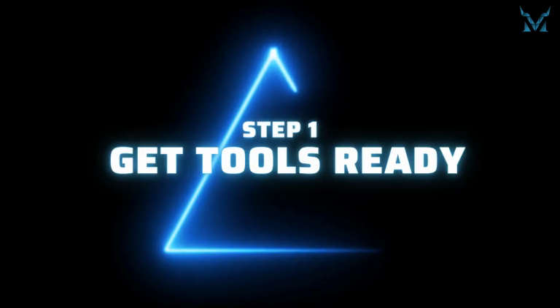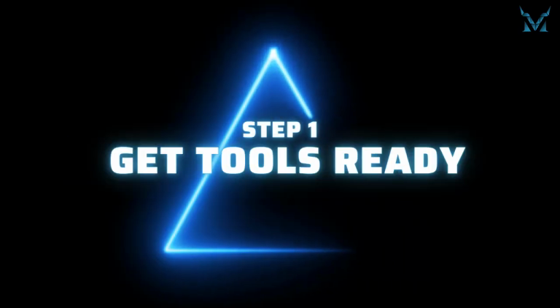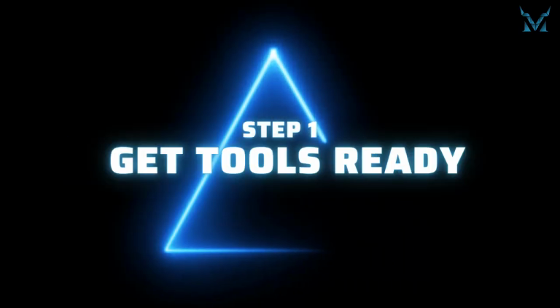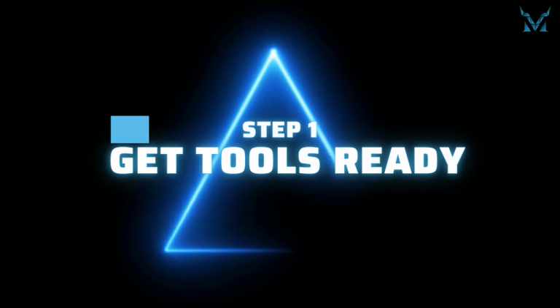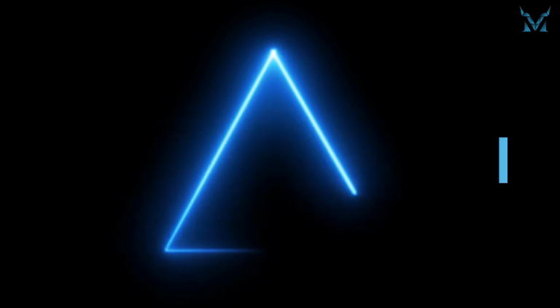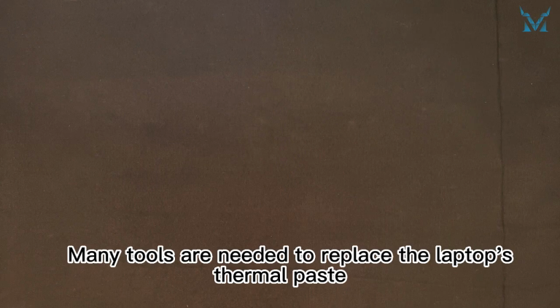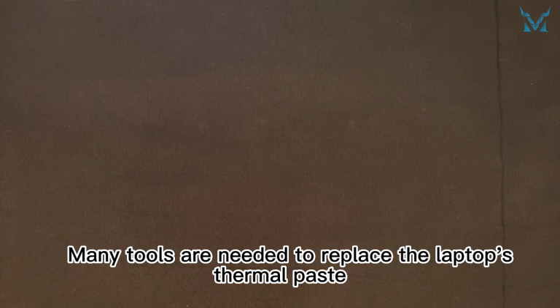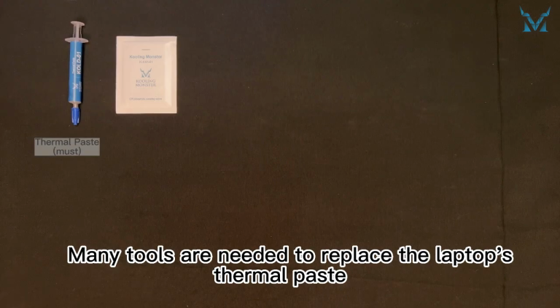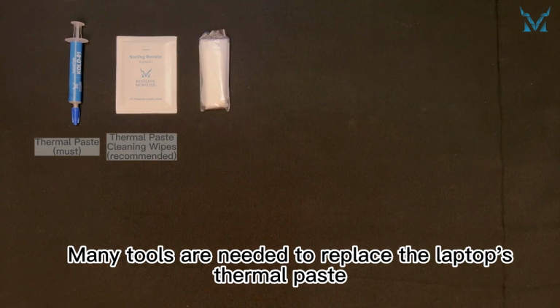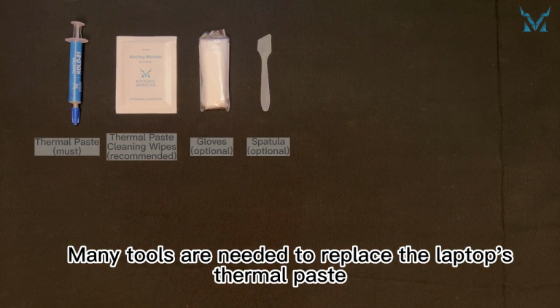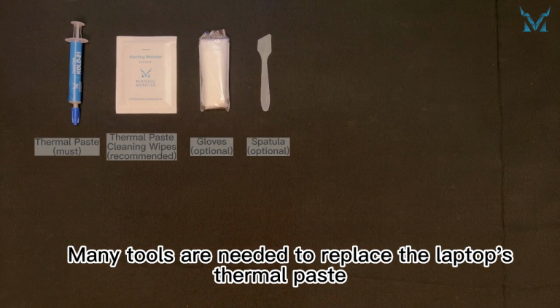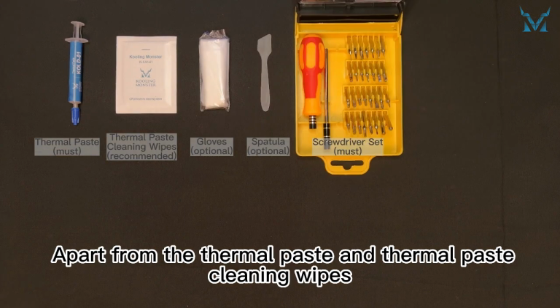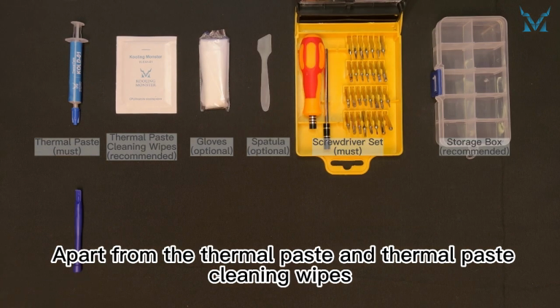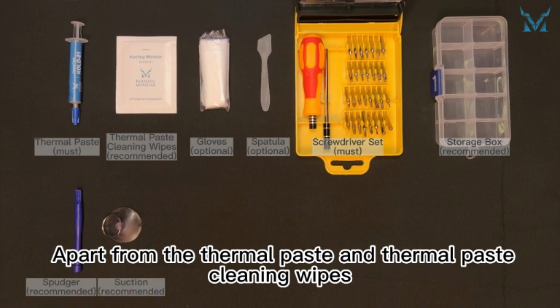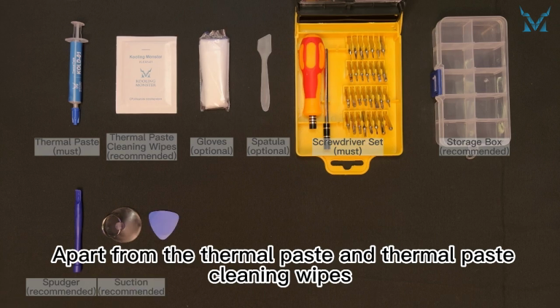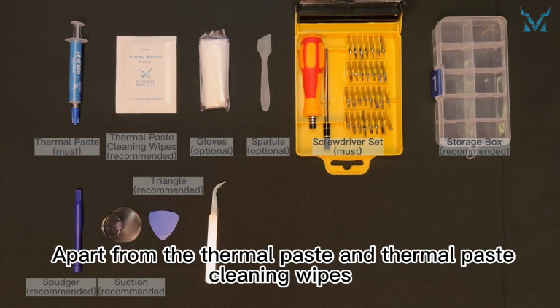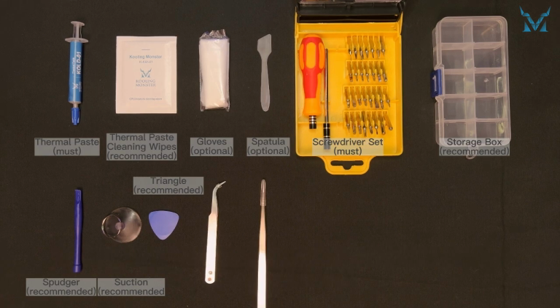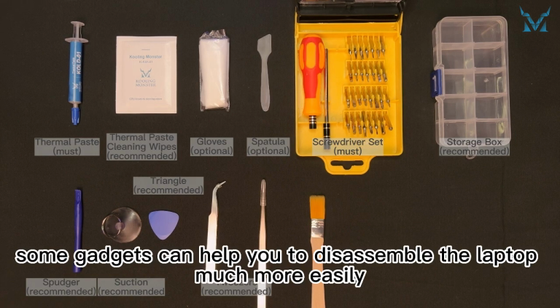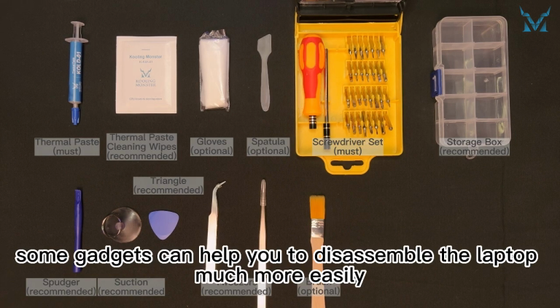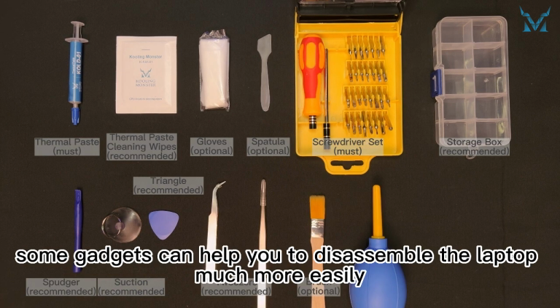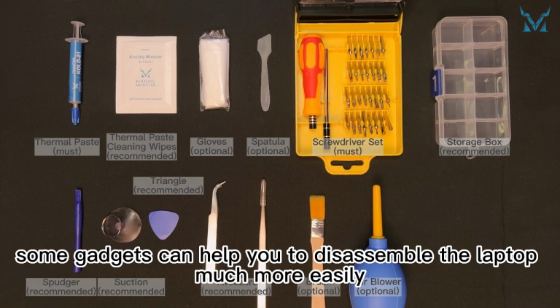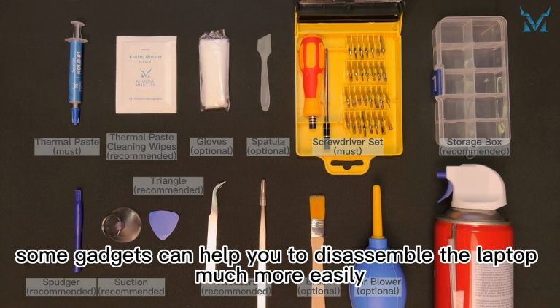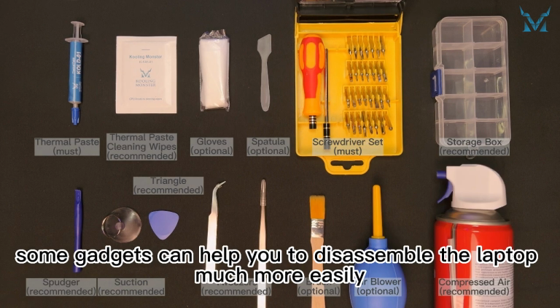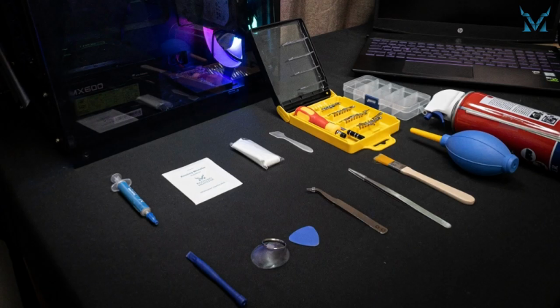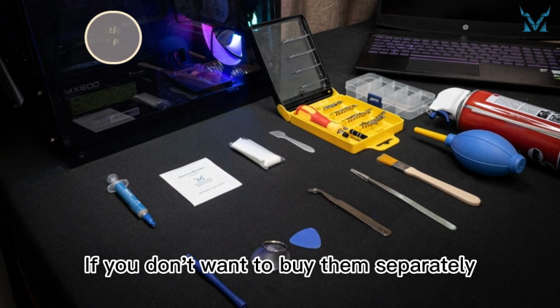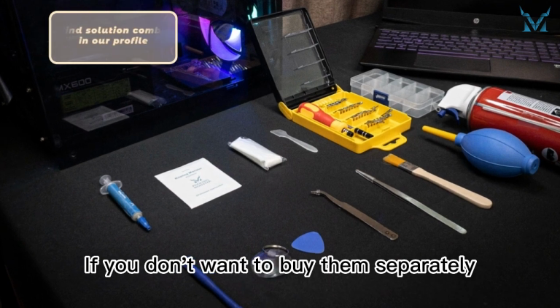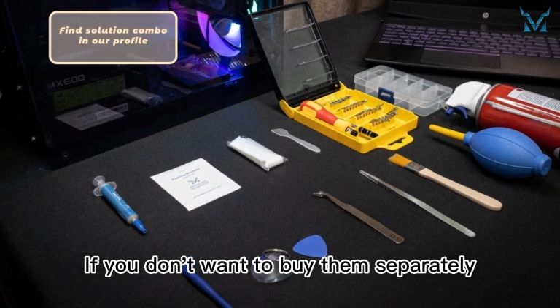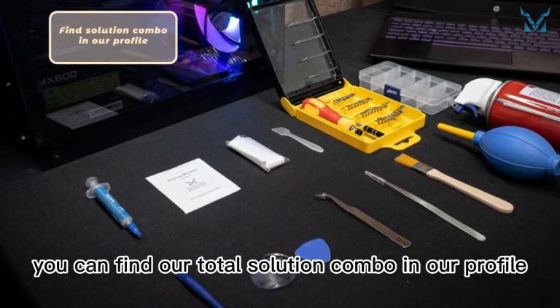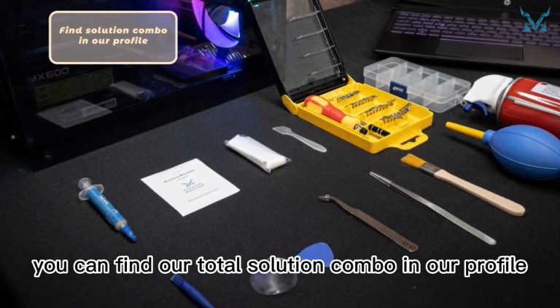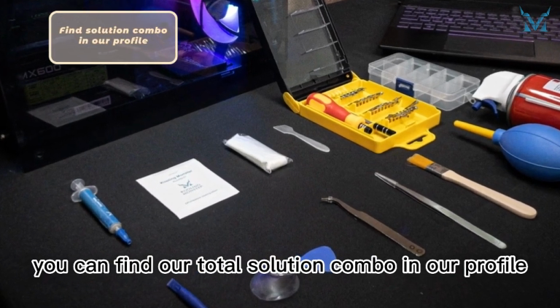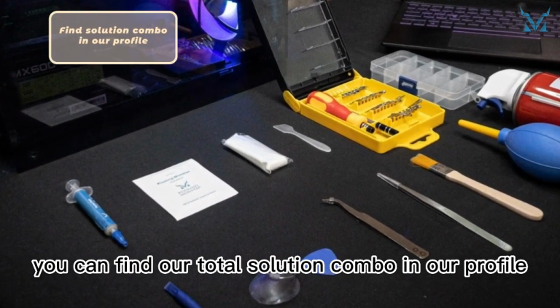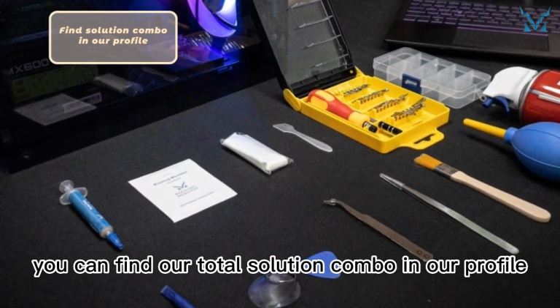Step 1: get tools ready. Many tools are needed to replace the laptop's thermal paste. Apart from the thermal paste and thermal paste cleaning wipes, some gadgets can help you disassemble the laptop much more easily. If you don't want to buy them separately, you can find our total solution combo in our profile.